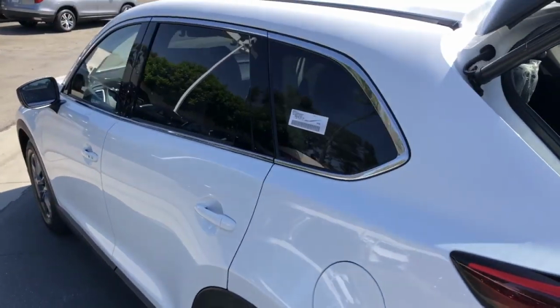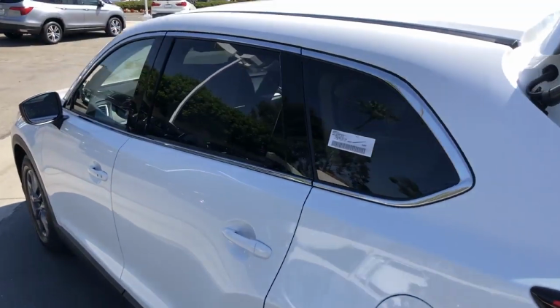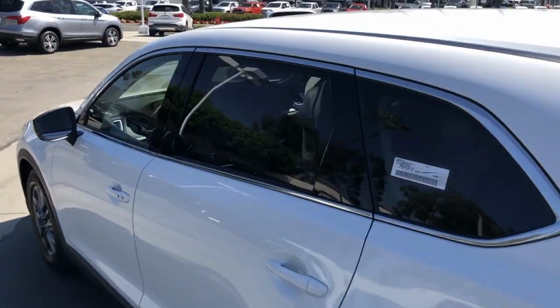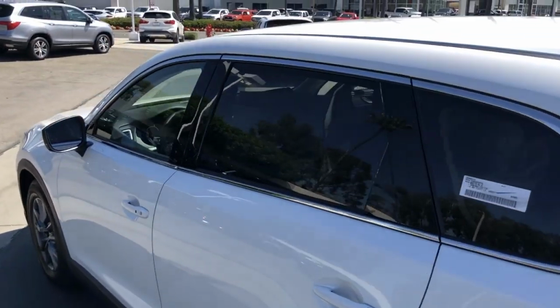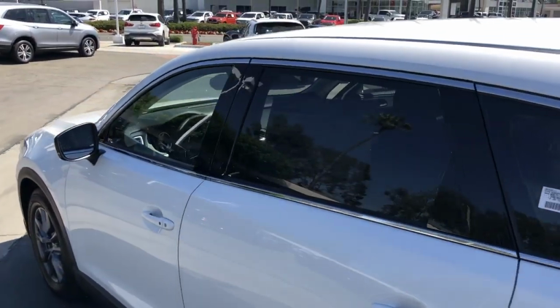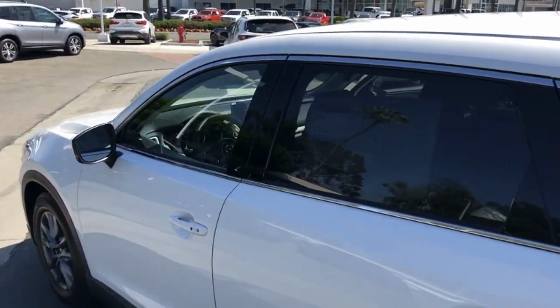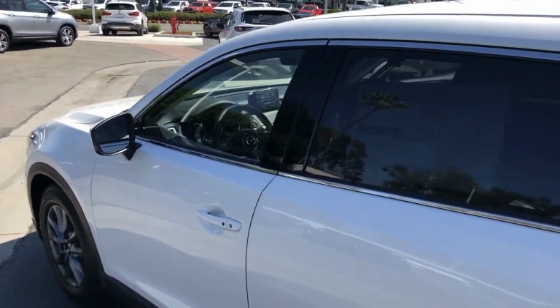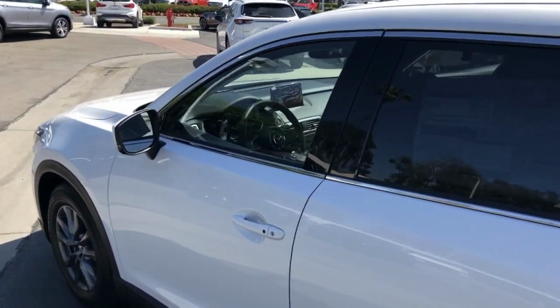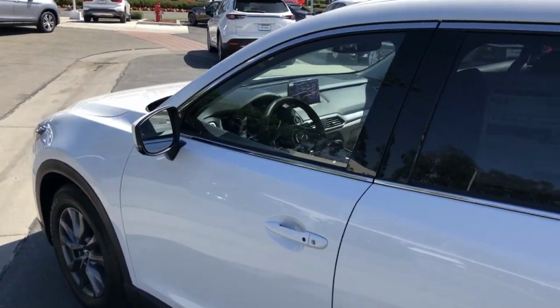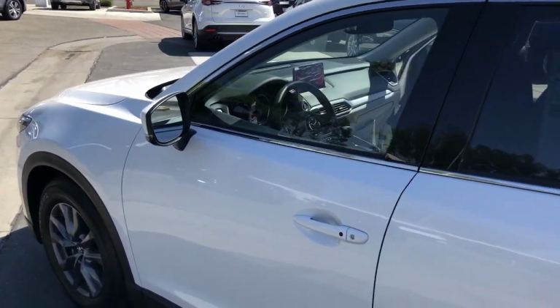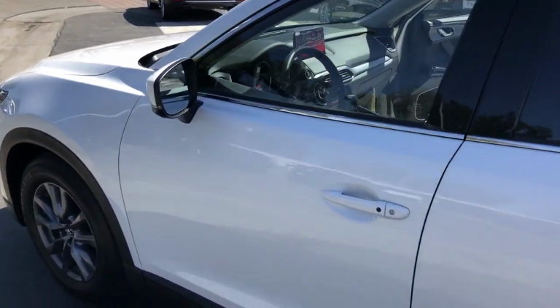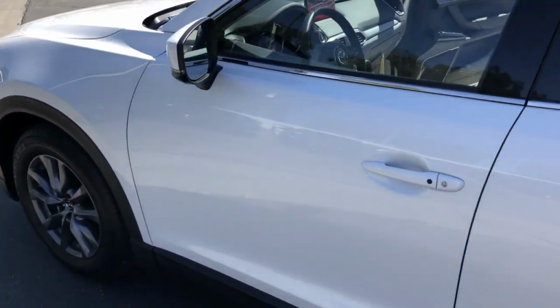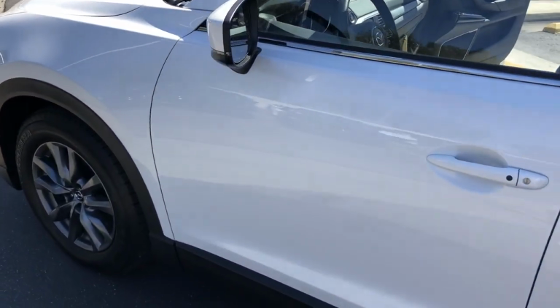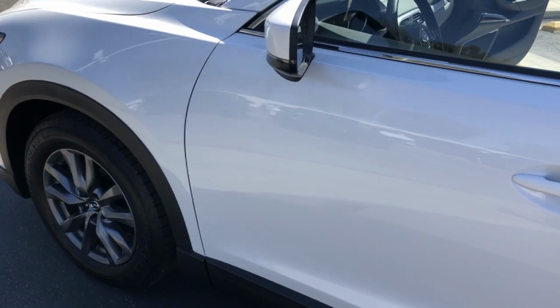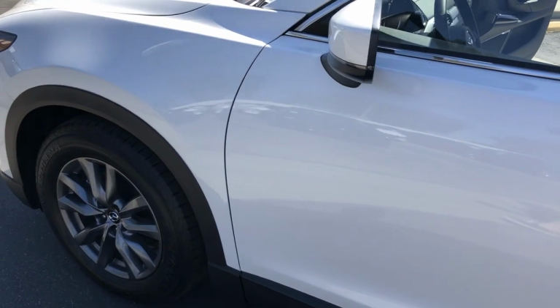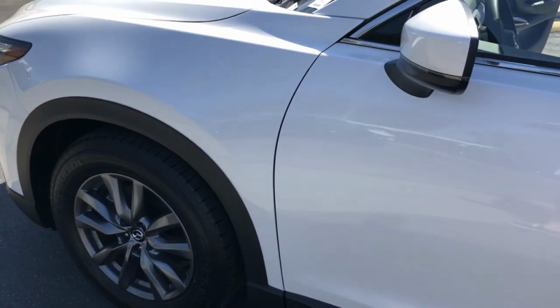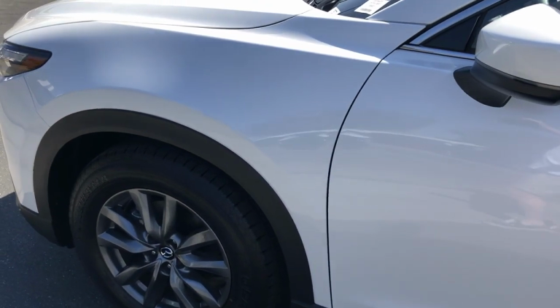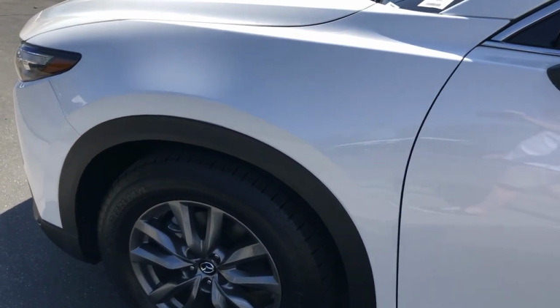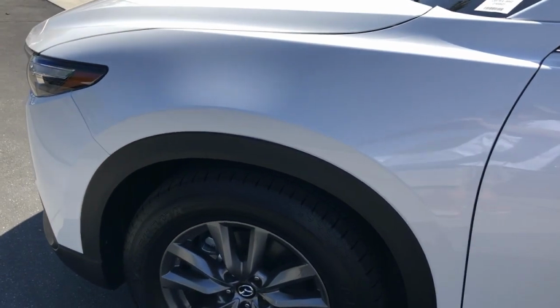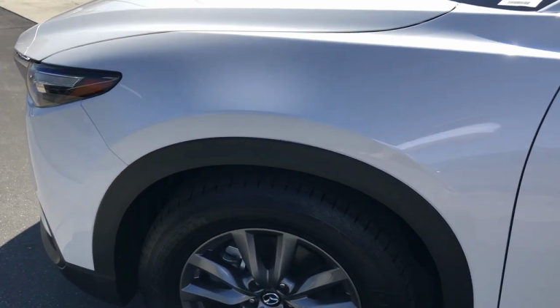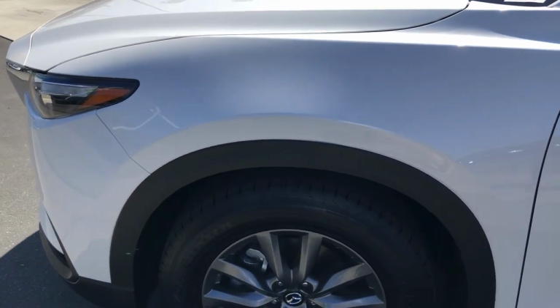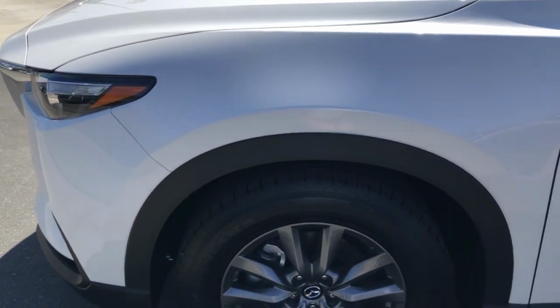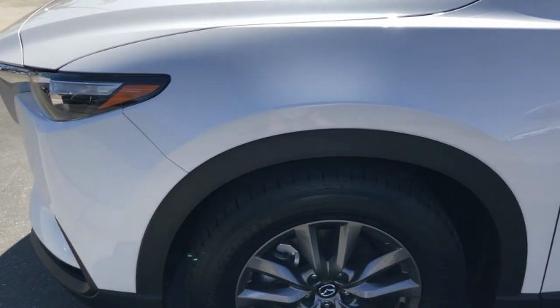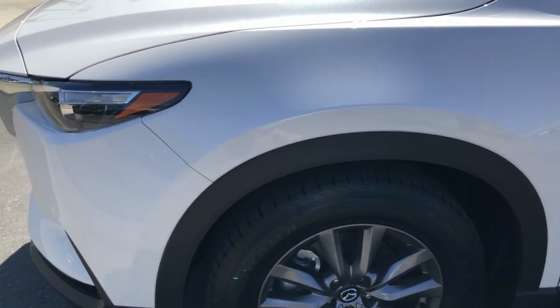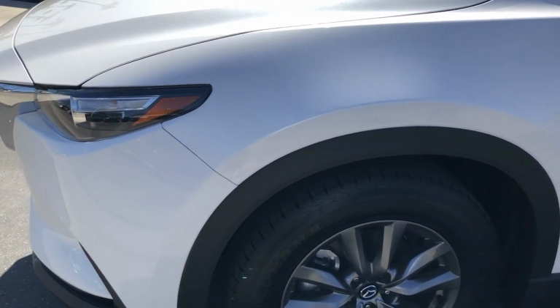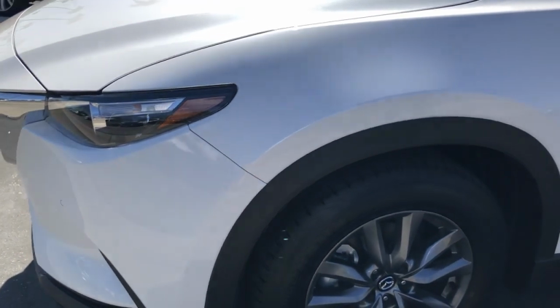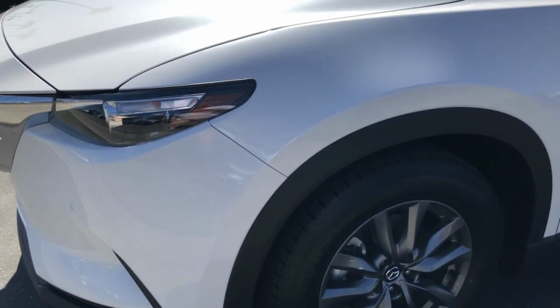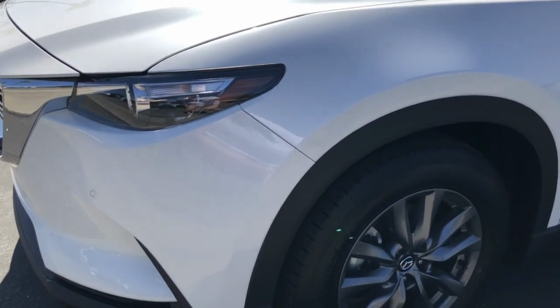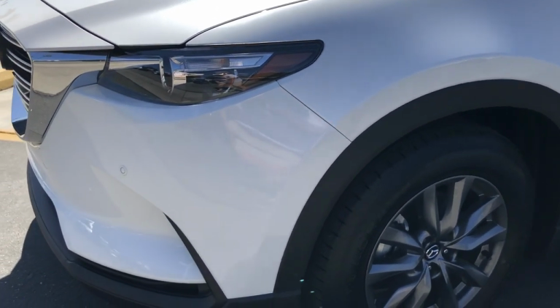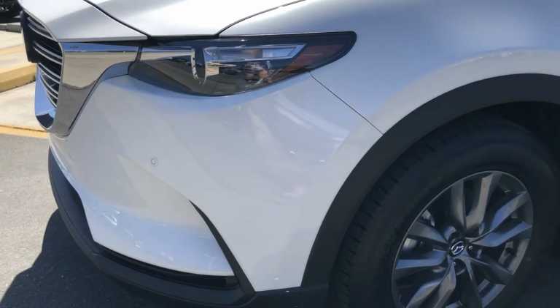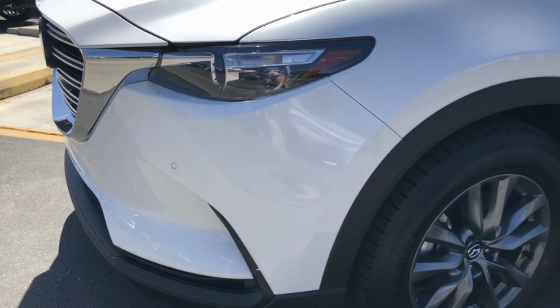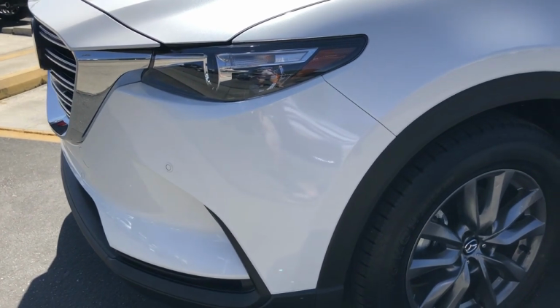The Mazda Skyactiv turbocharged engine delivers great MPG while providing plenty of power and effortless acceleration.